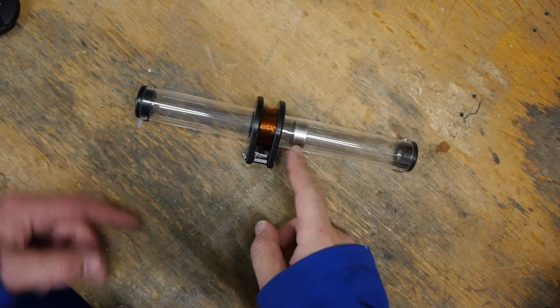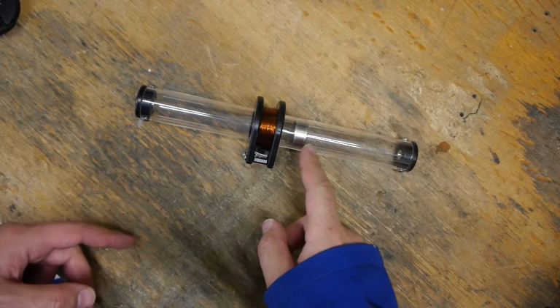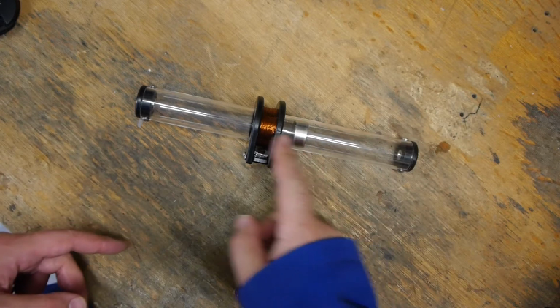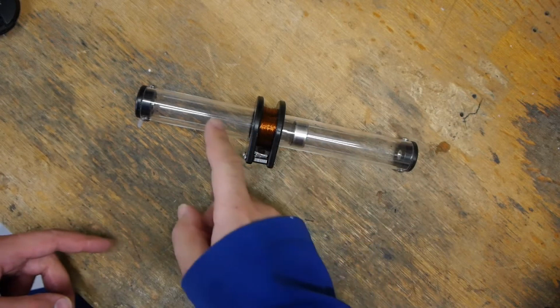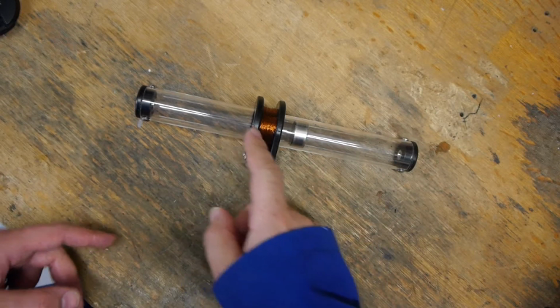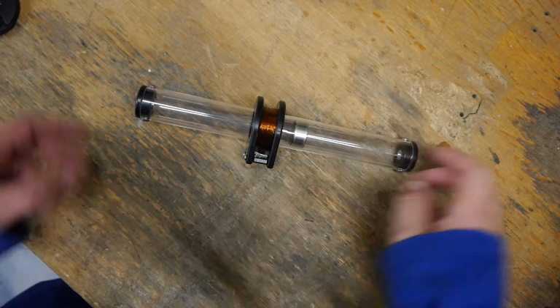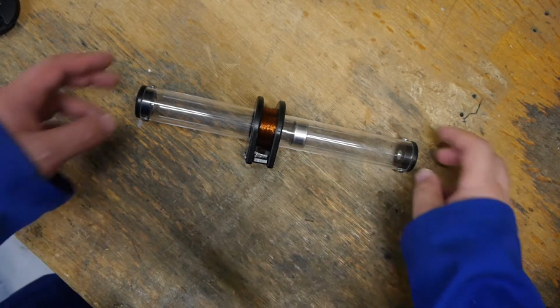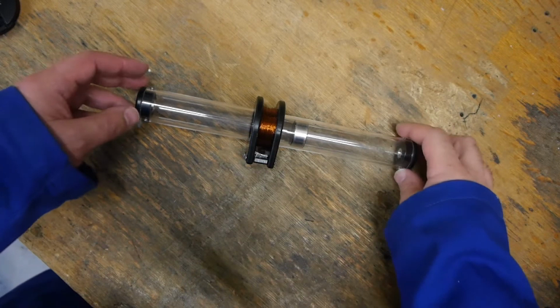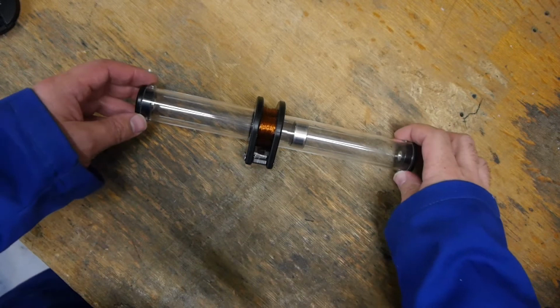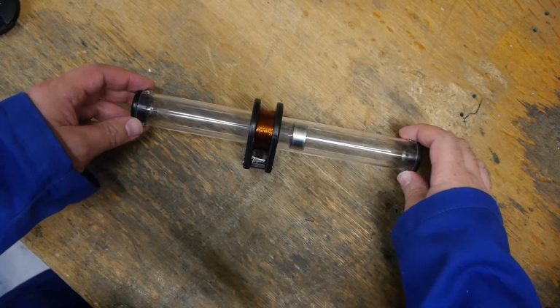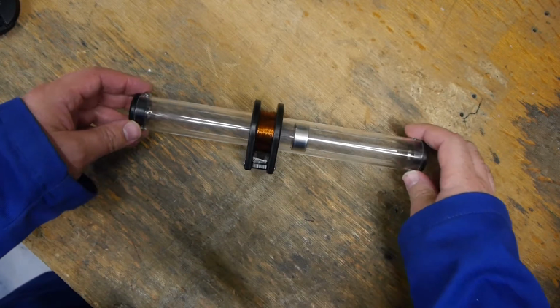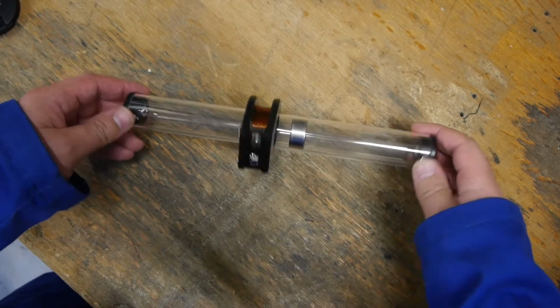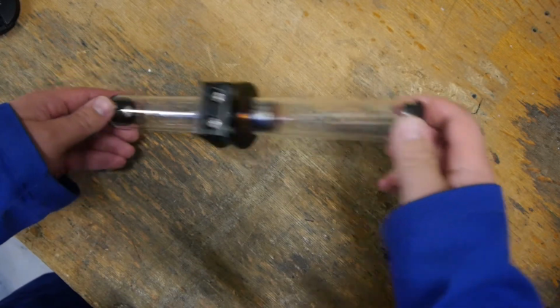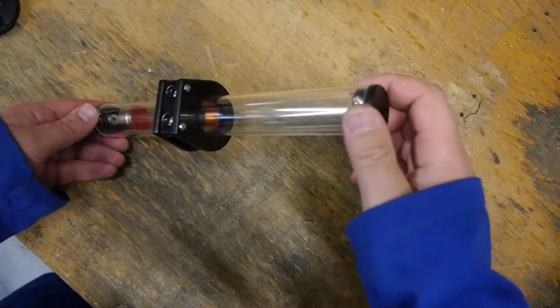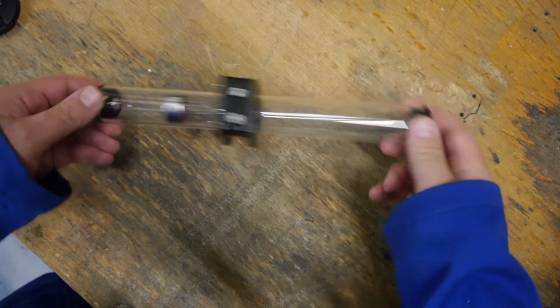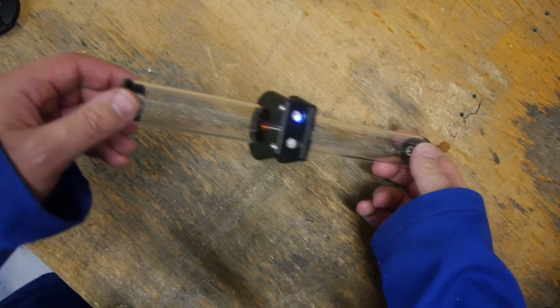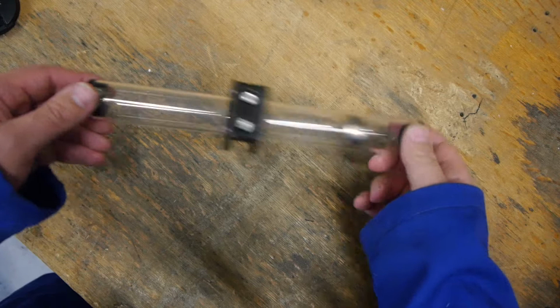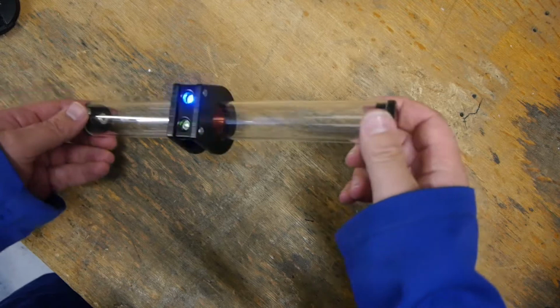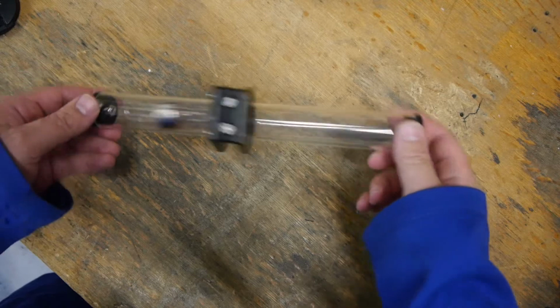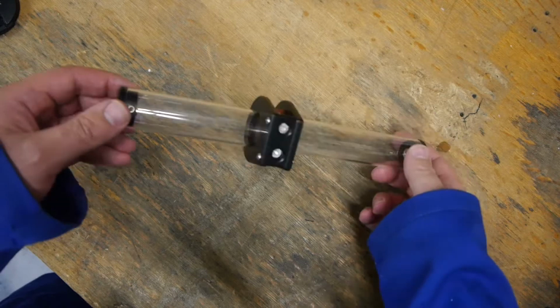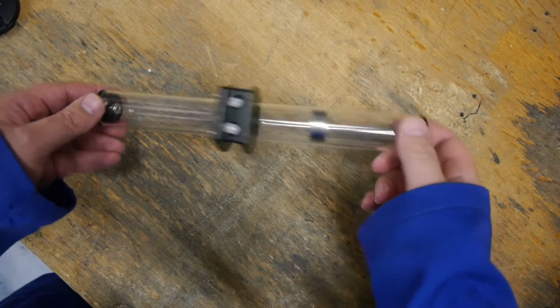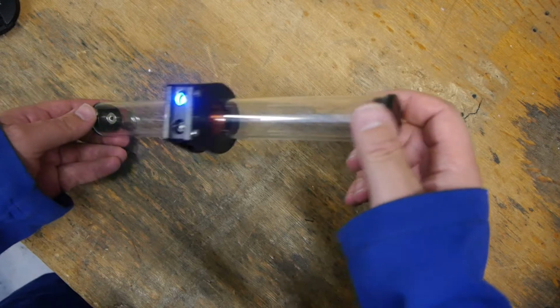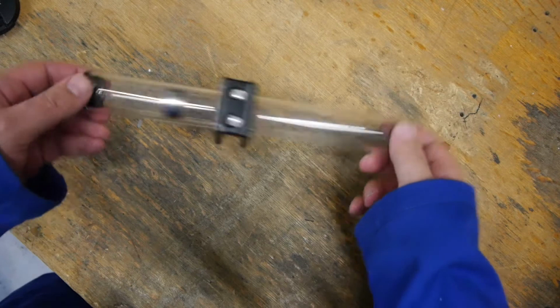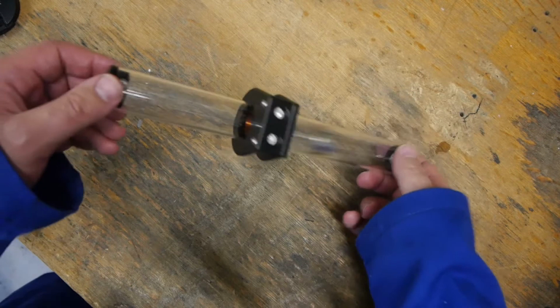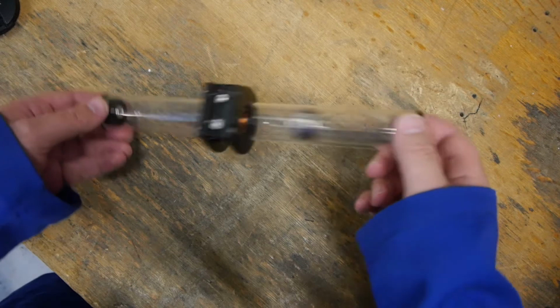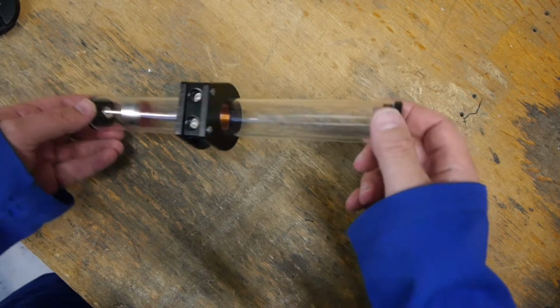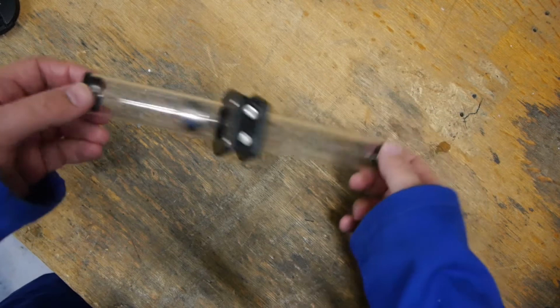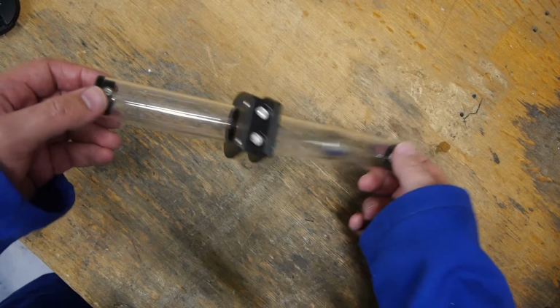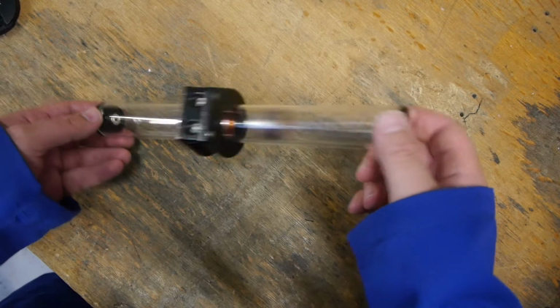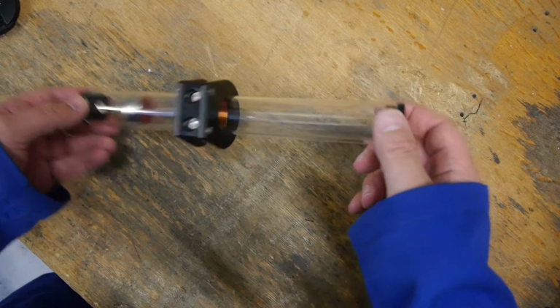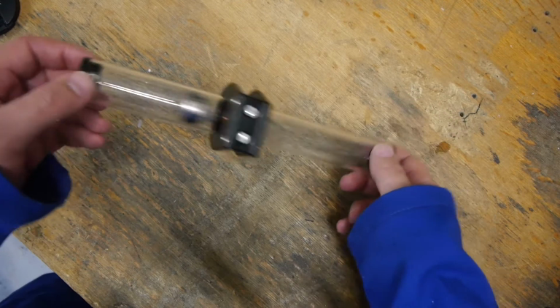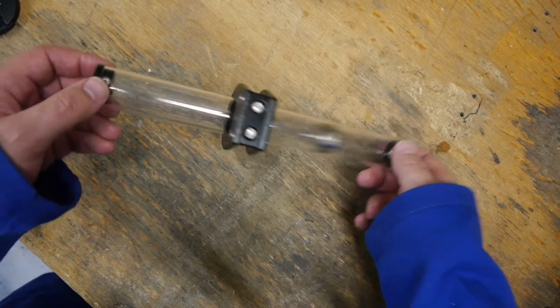We have a magnet and a coil. As you move the magnet through the coil, it generates enough voltage to light up some LEDs.